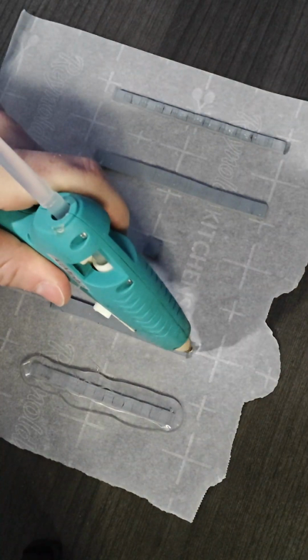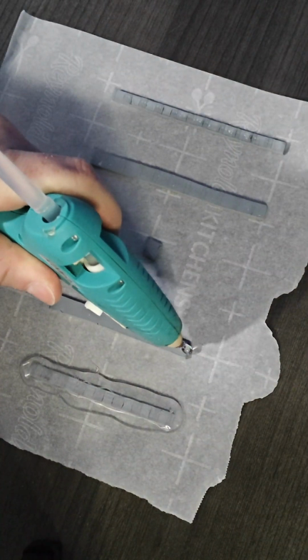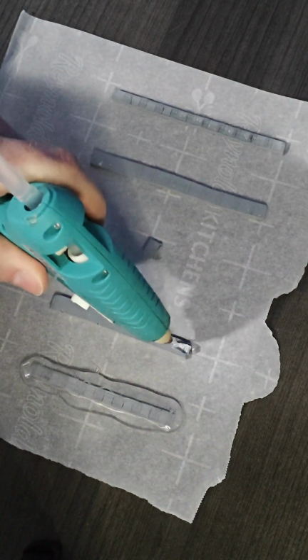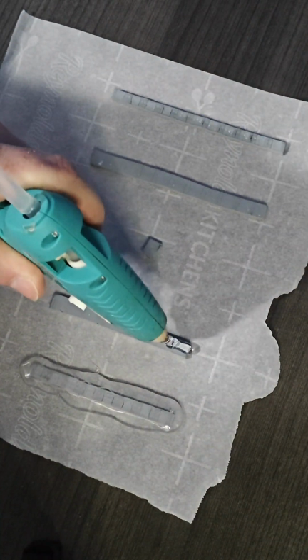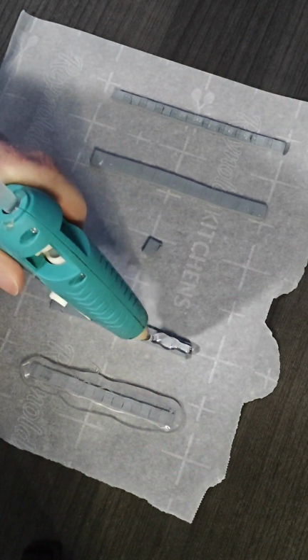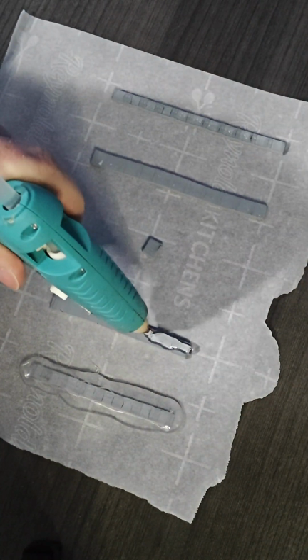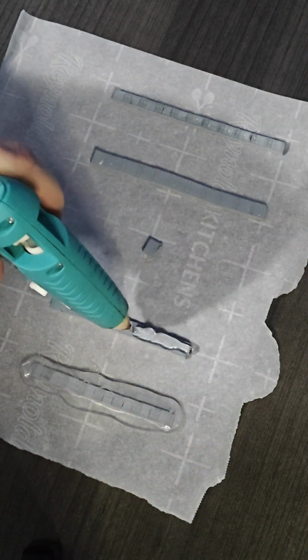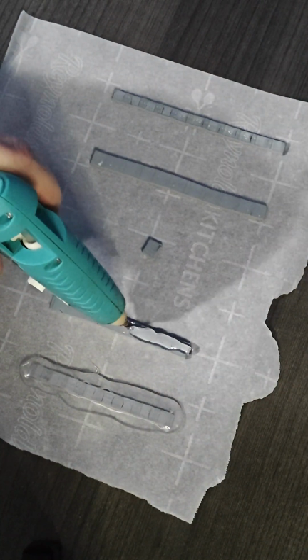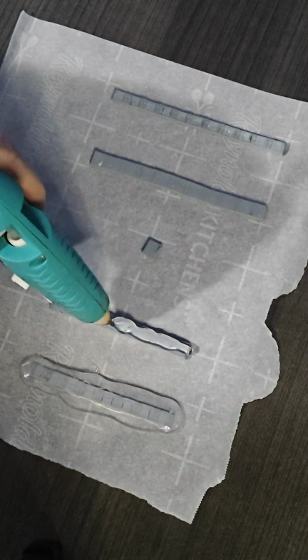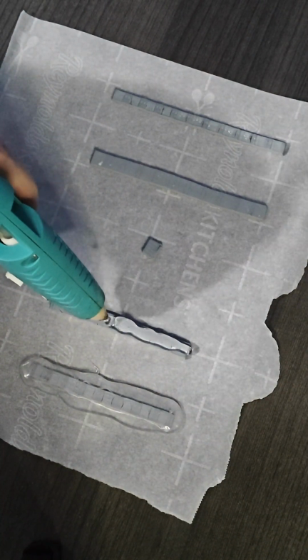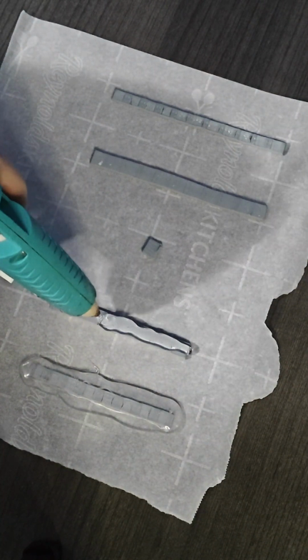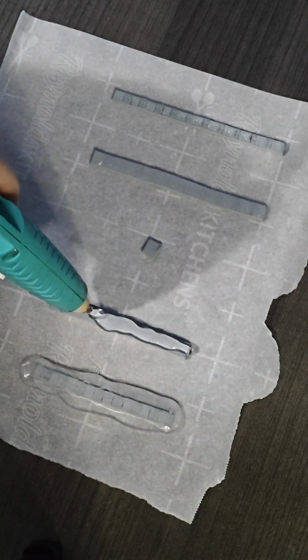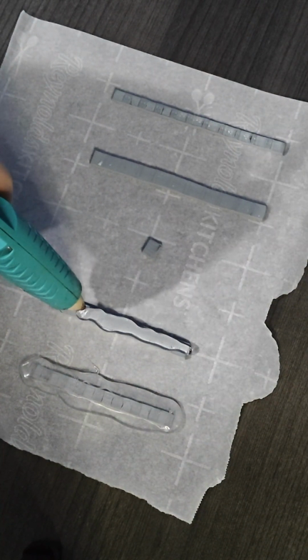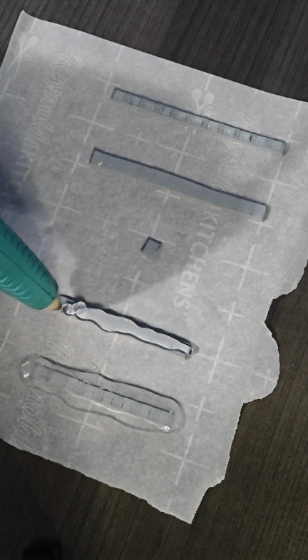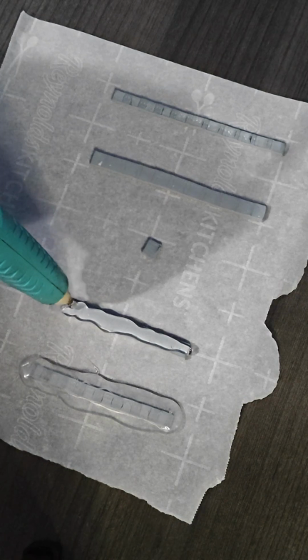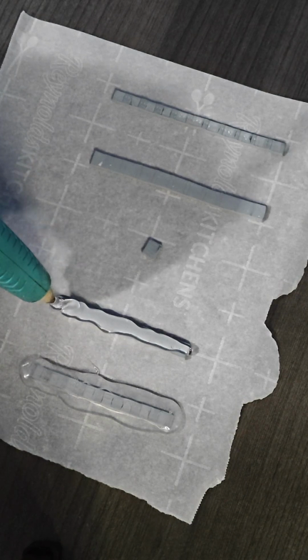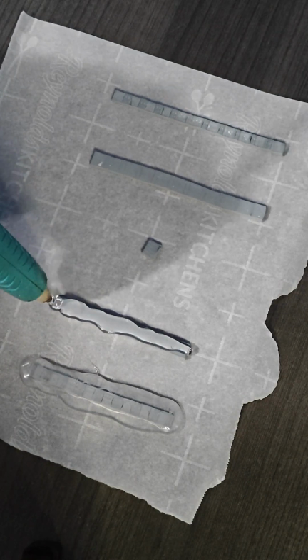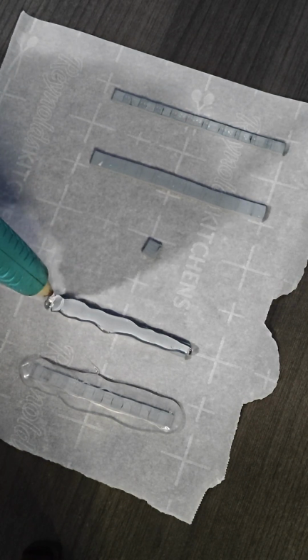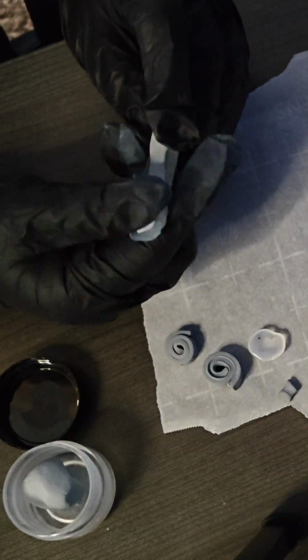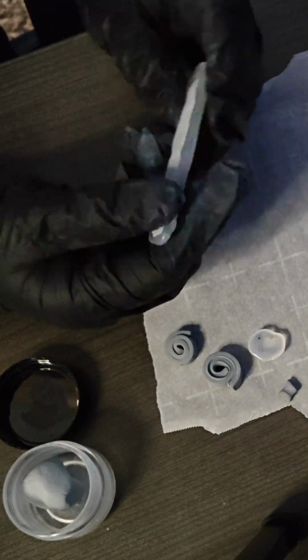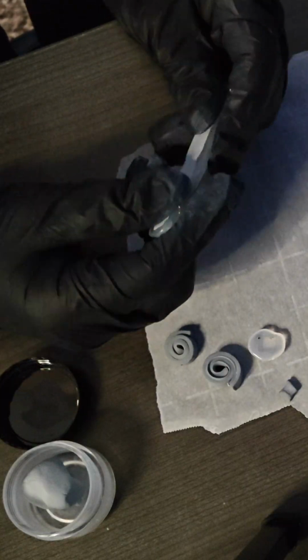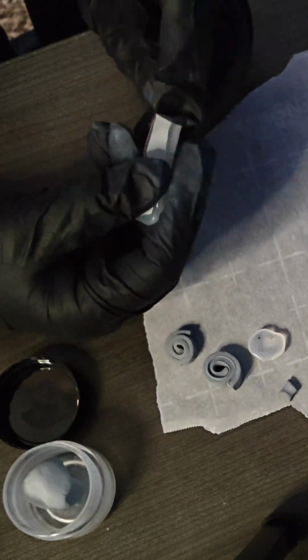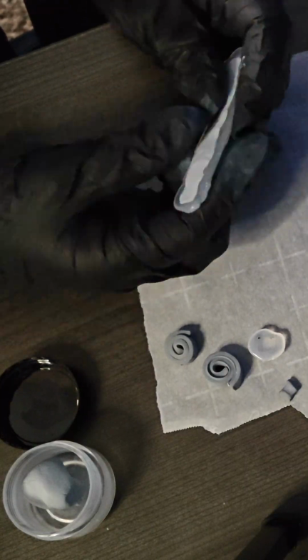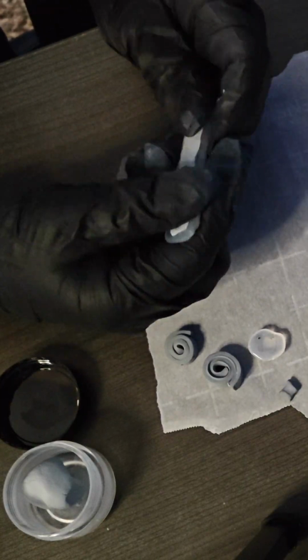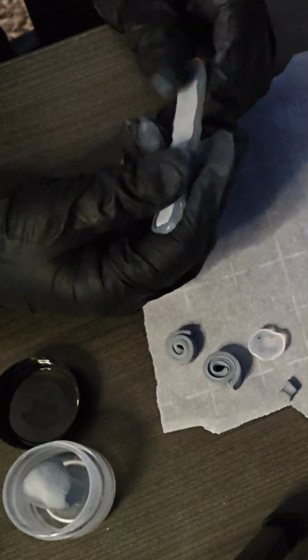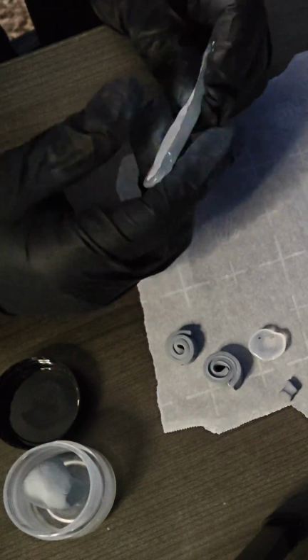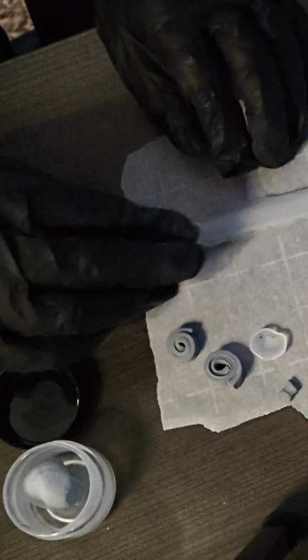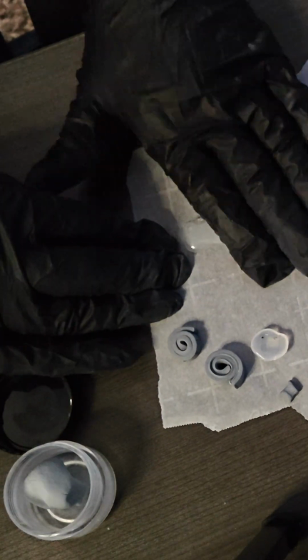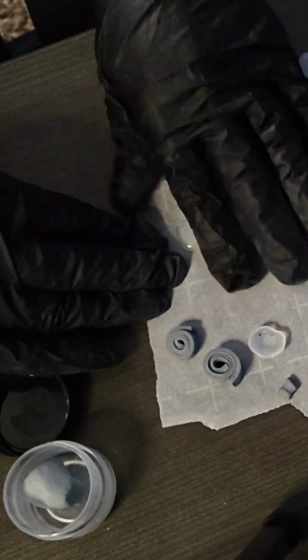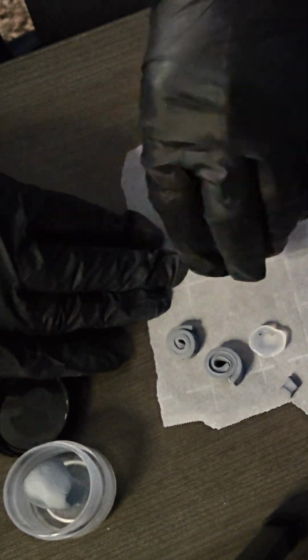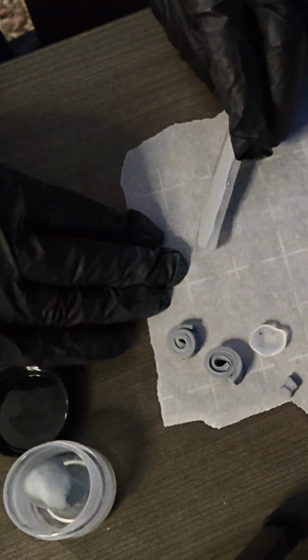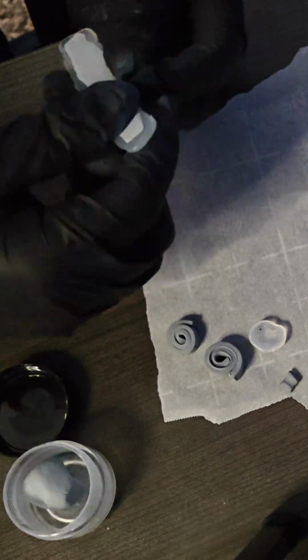What I ended up doing was taking all of the thermal pads, putting them on parchment paper, and created a mold using hot glue. Once the glue cooled, I was able to peel out the pads, and now I had a perfect template for the thermal putty.